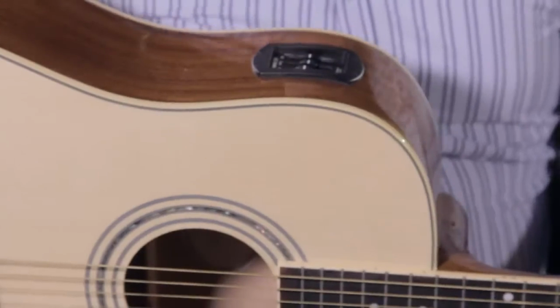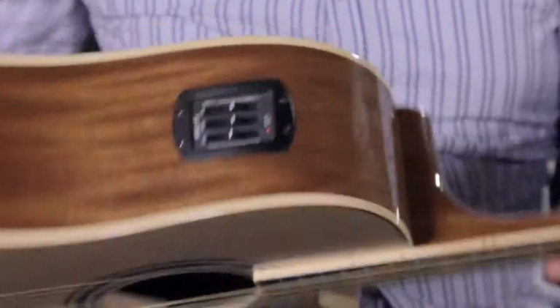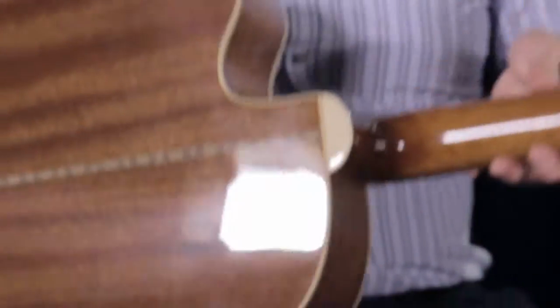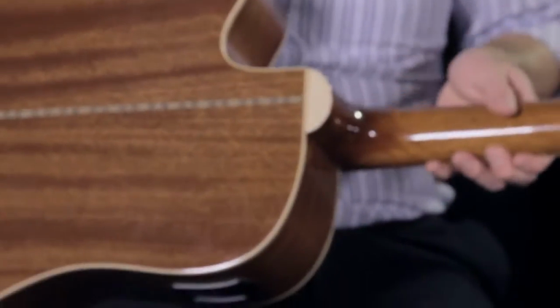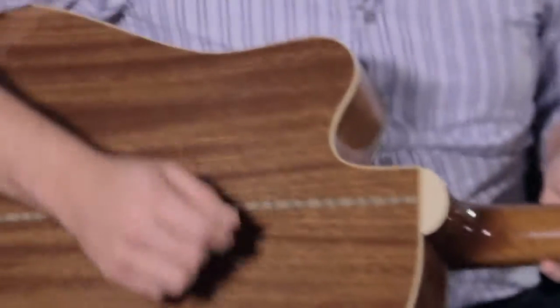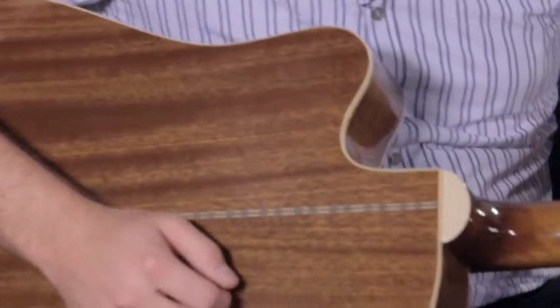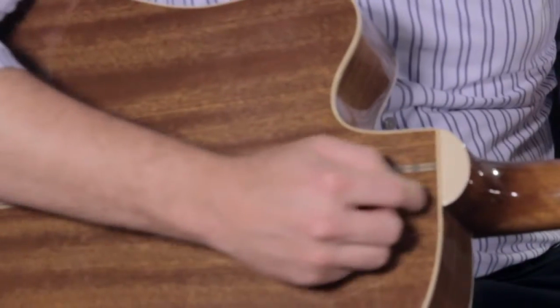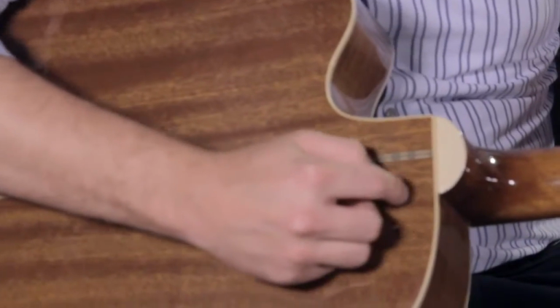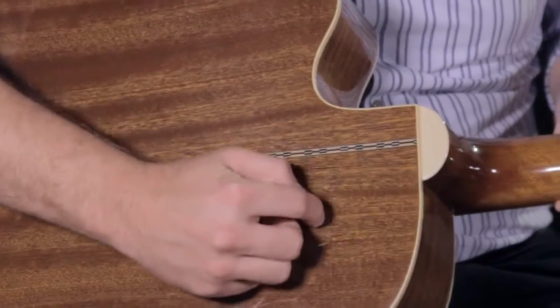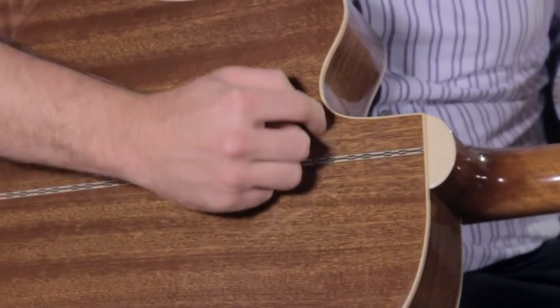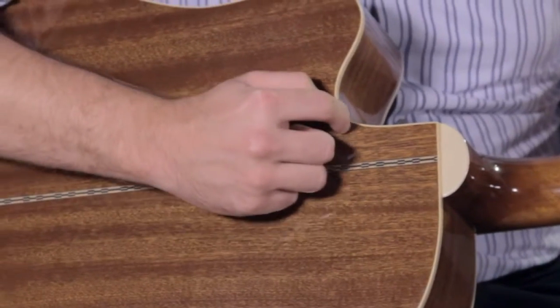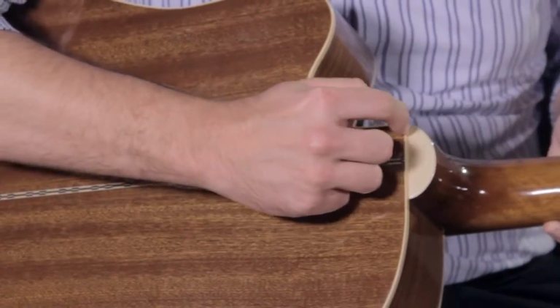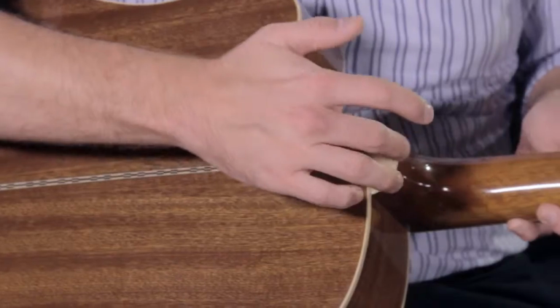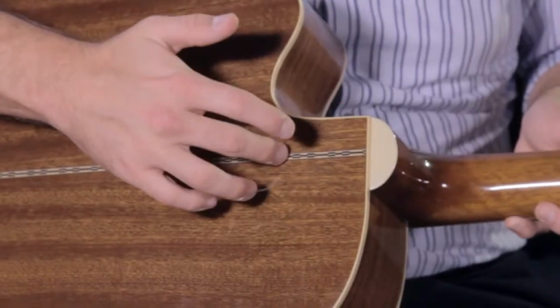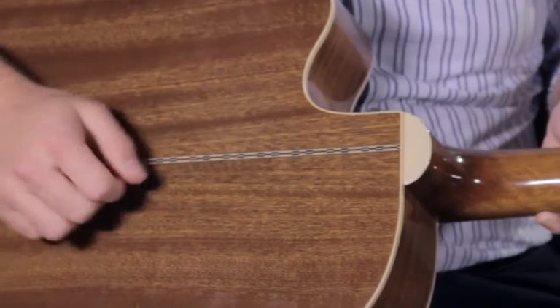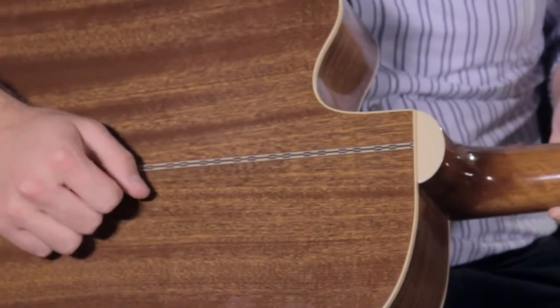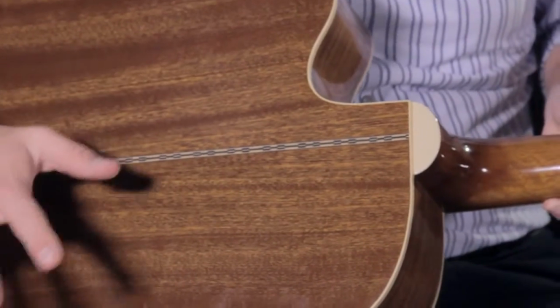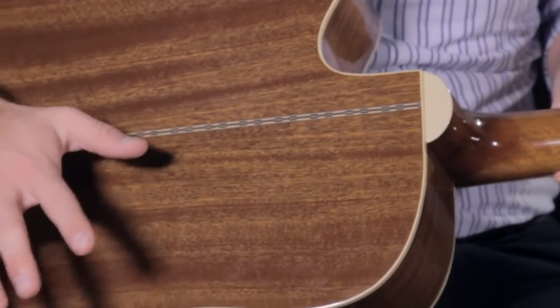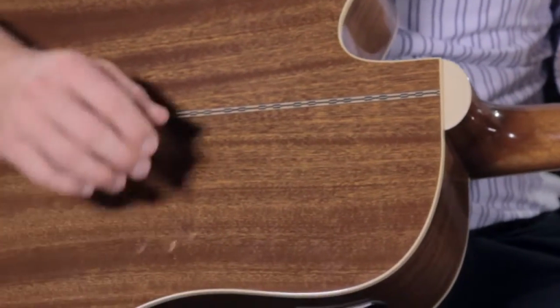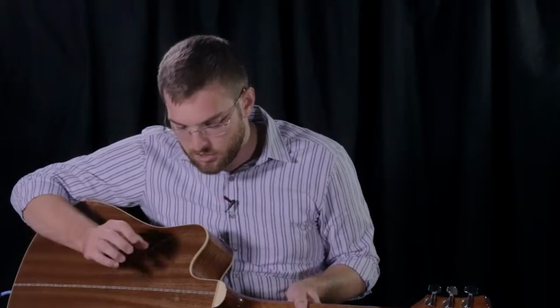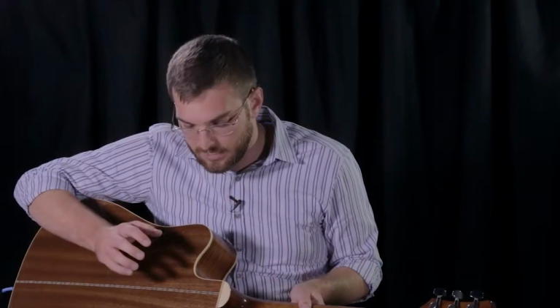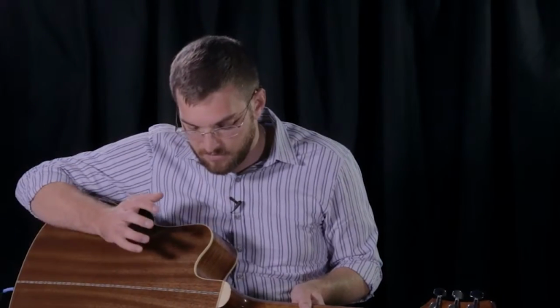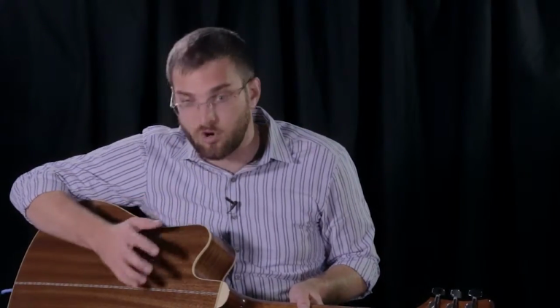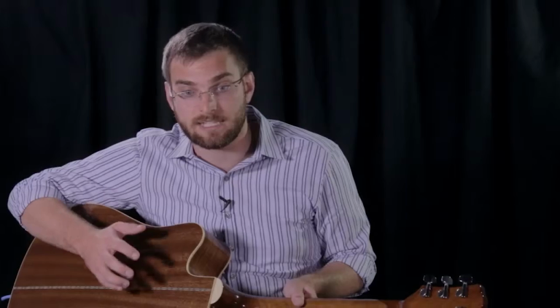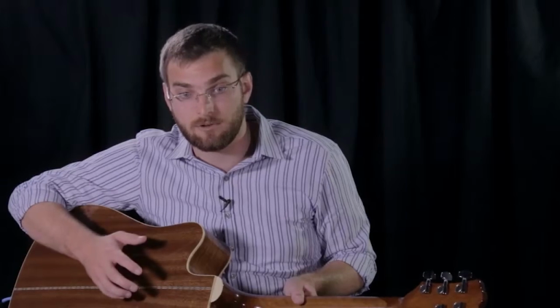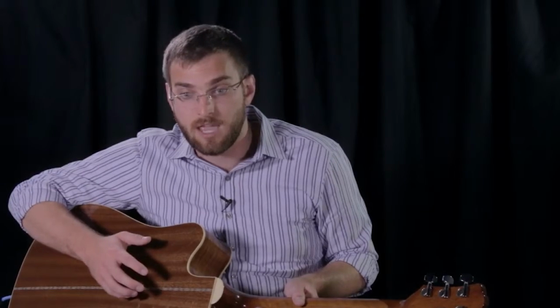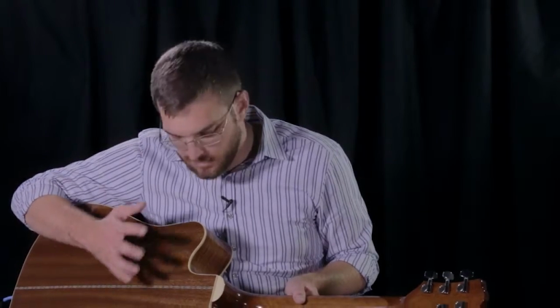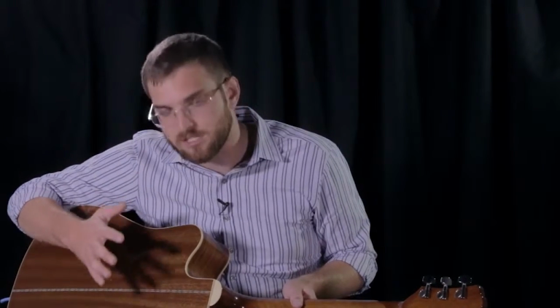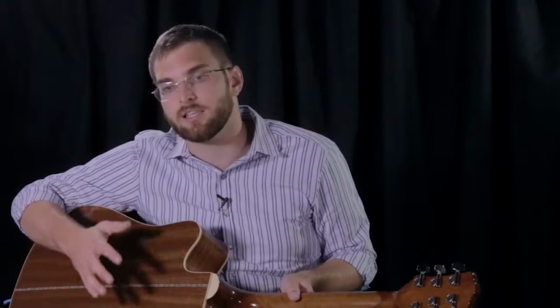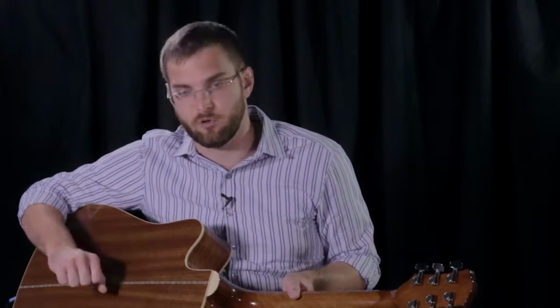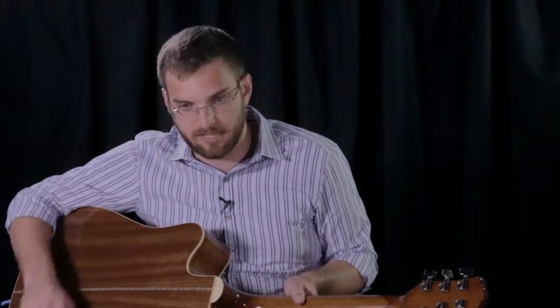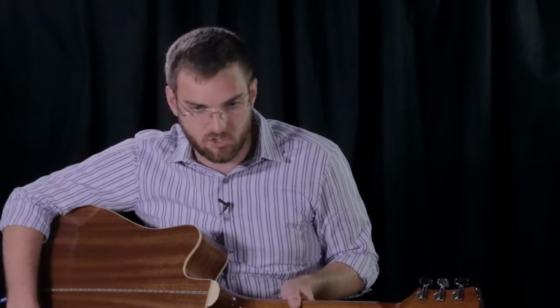The guitar also has what we call a dovetail neck construction, which means that underneath the guitar, where the neck connects to the body, it's shaped like a dovetail. This makes it very structurally sound and gives you a really solid feel when playing the instrument.